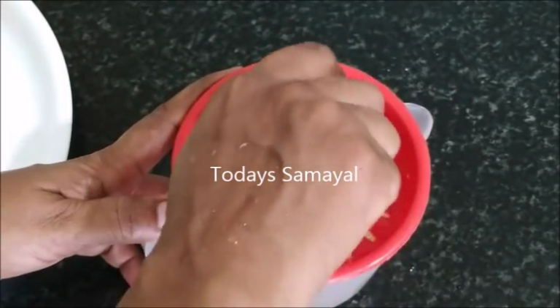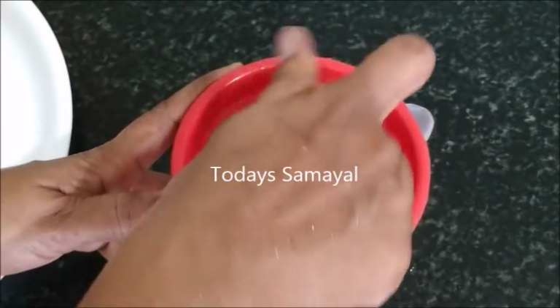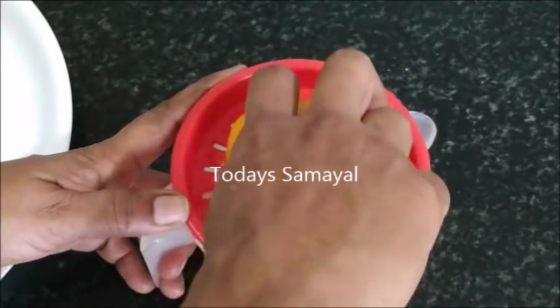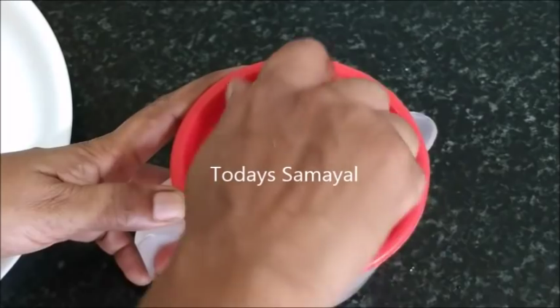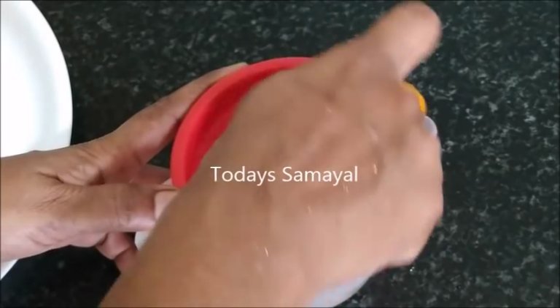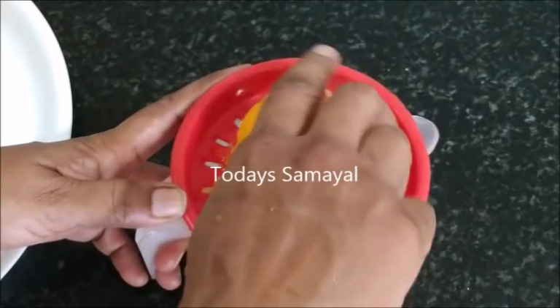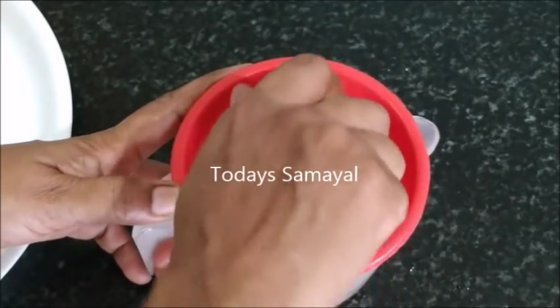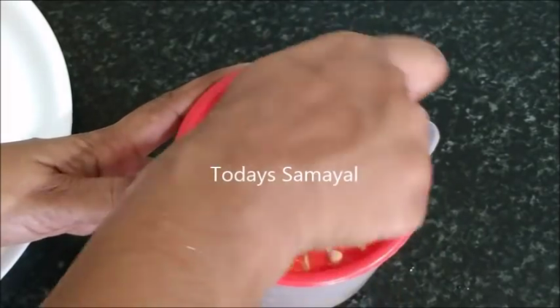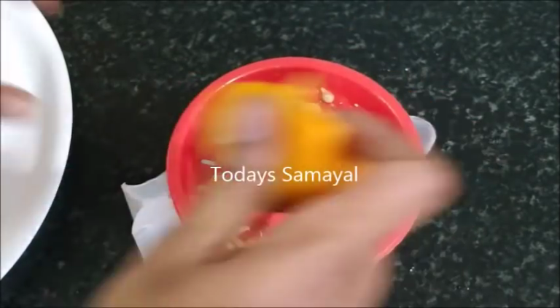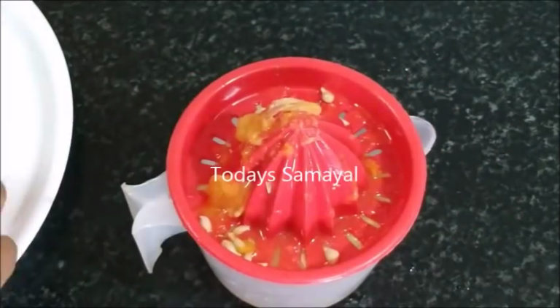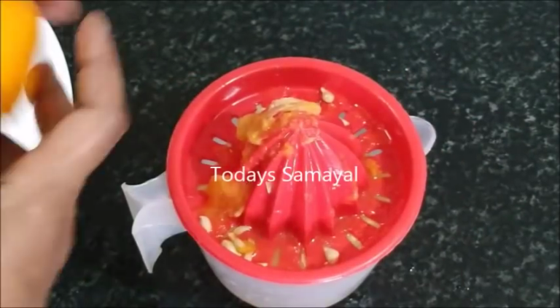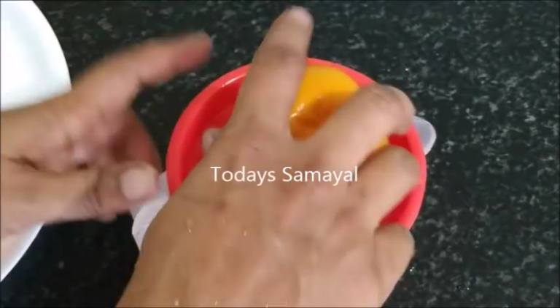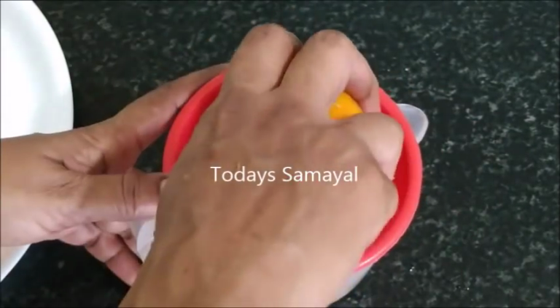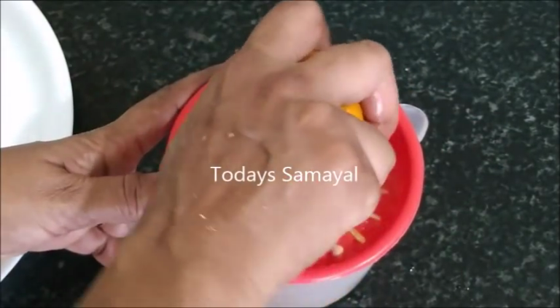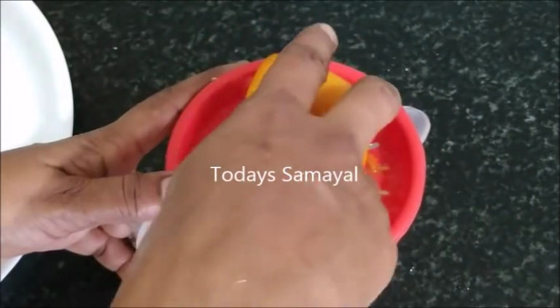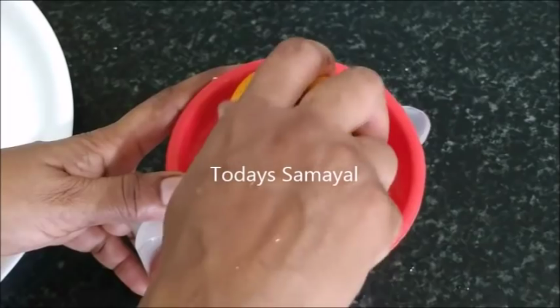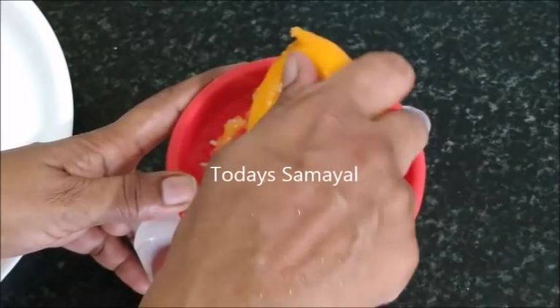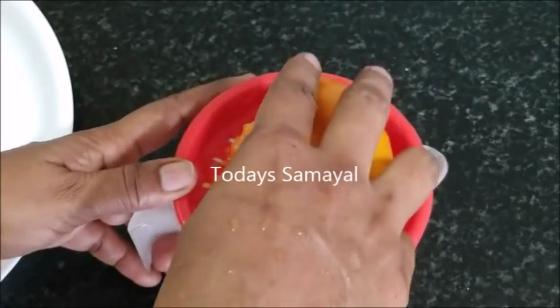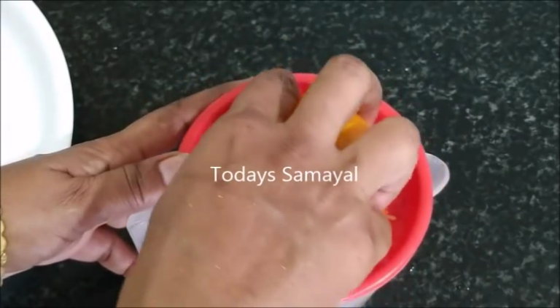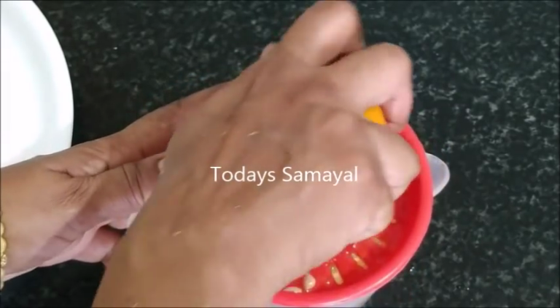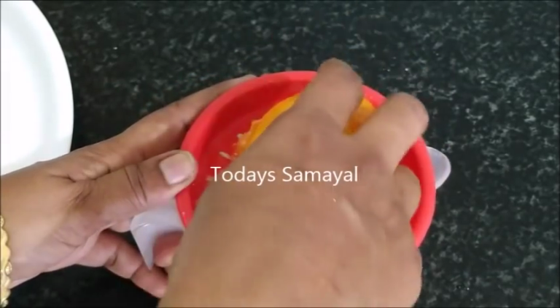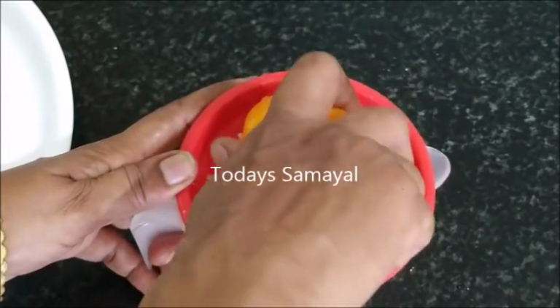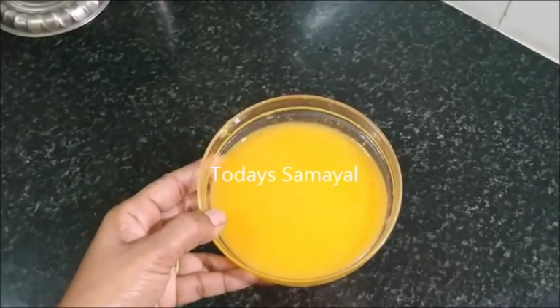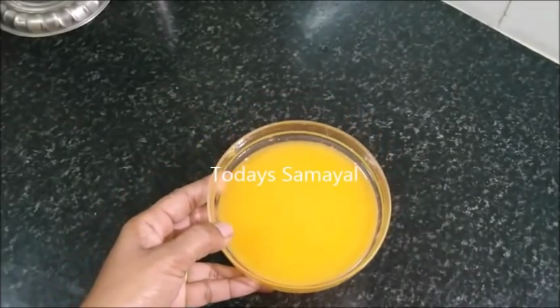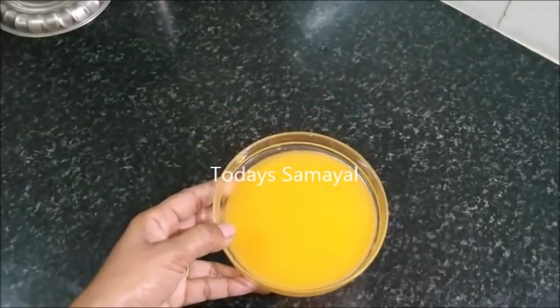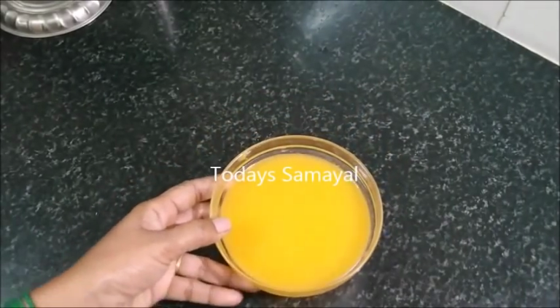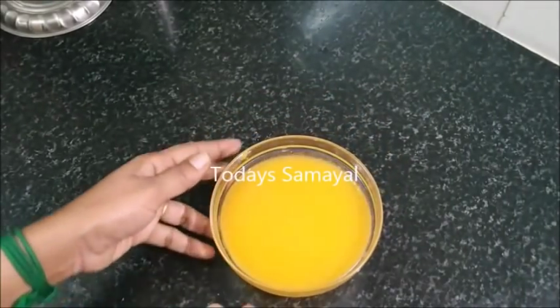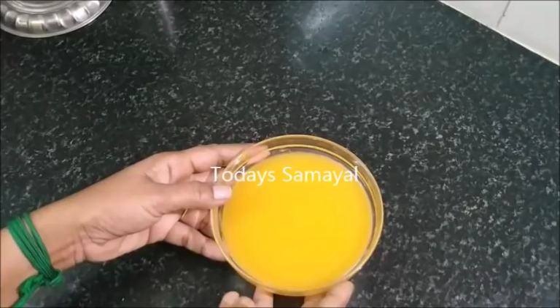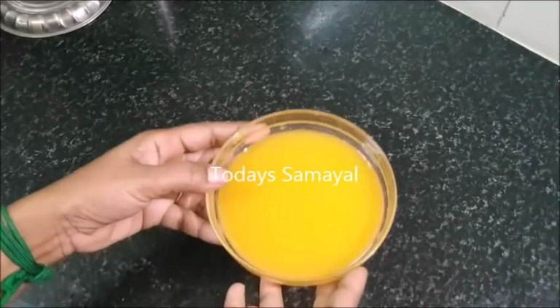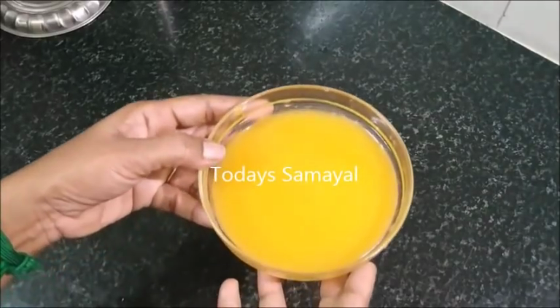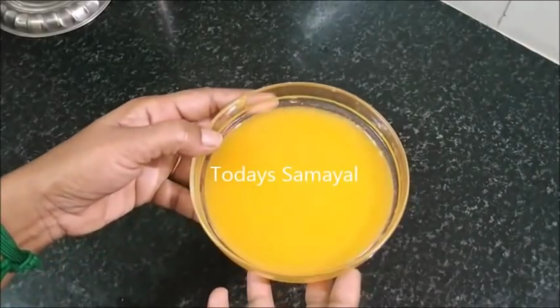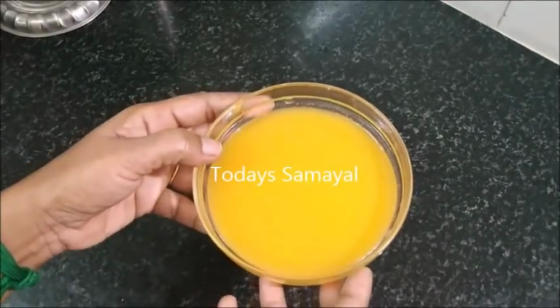You can add it and mix it in. You can add it like this — it doesn't matter. Now, let's try your juice. Let's taste the juice.